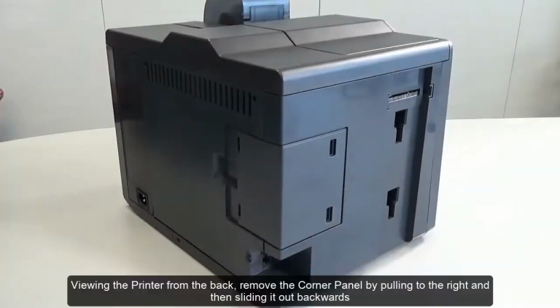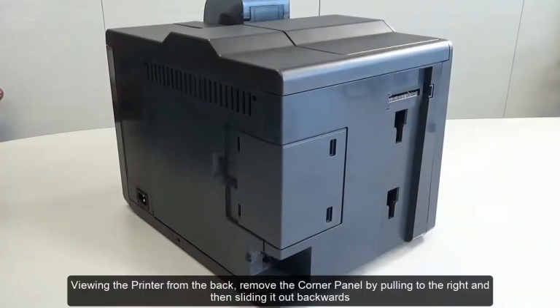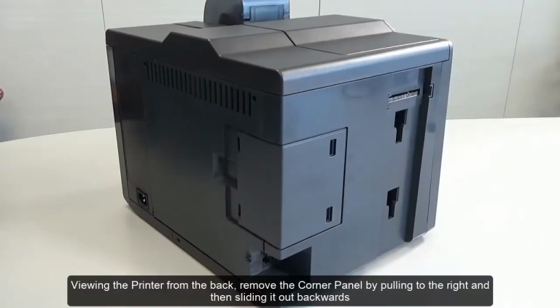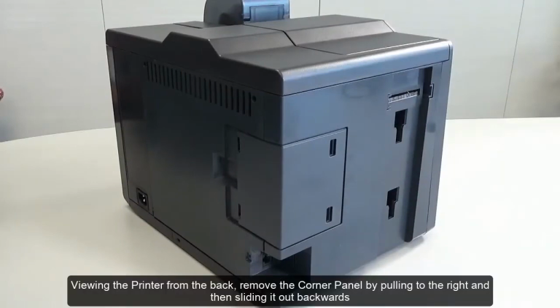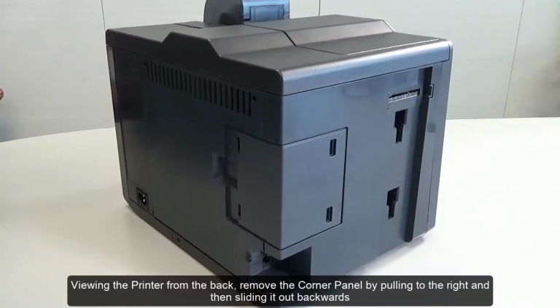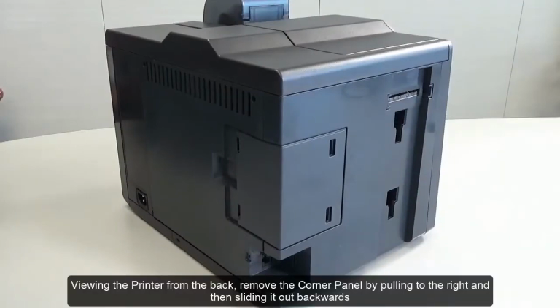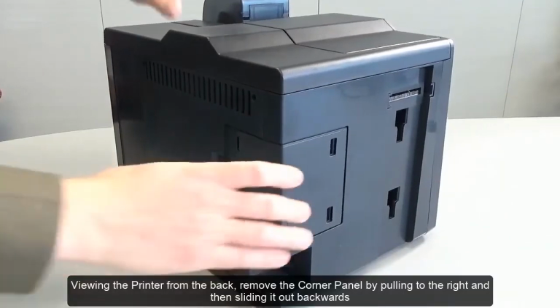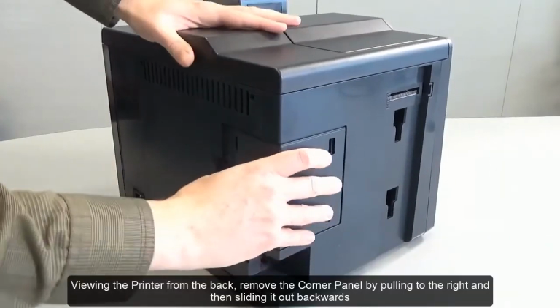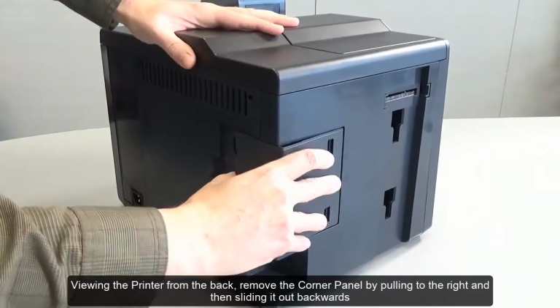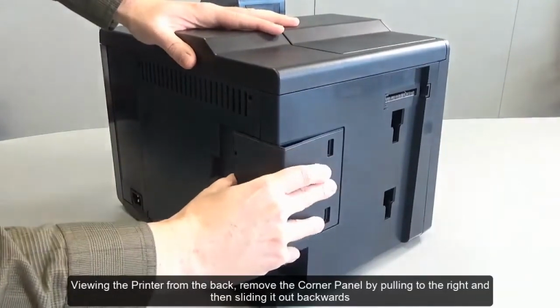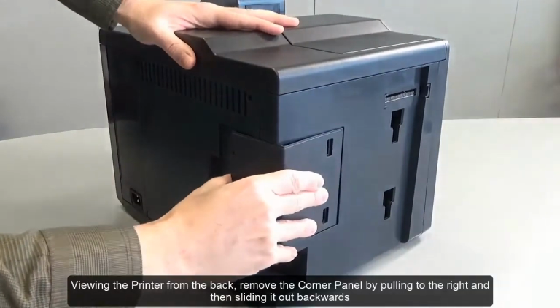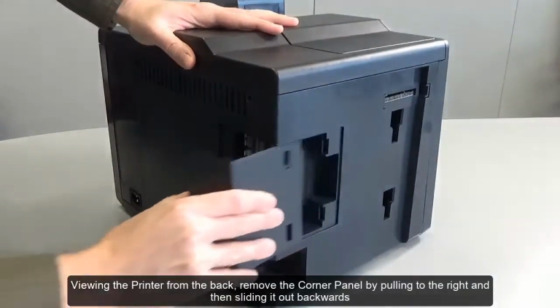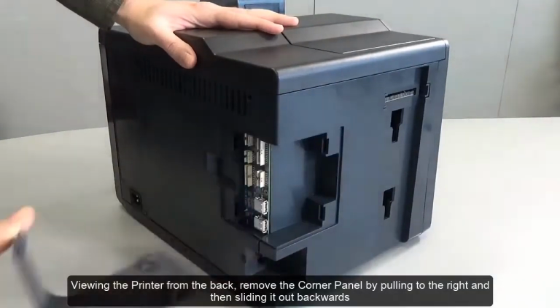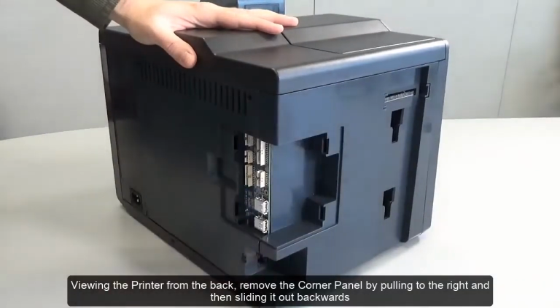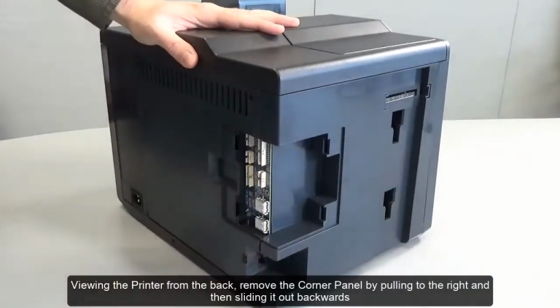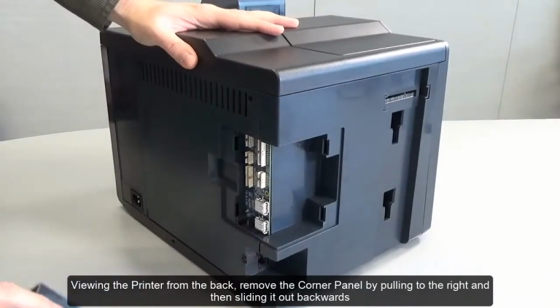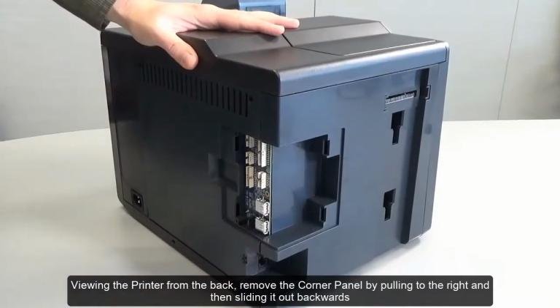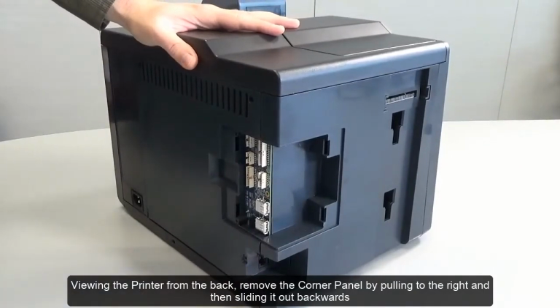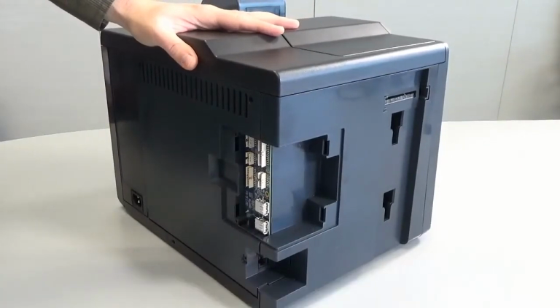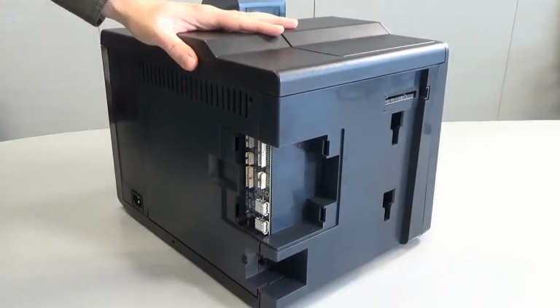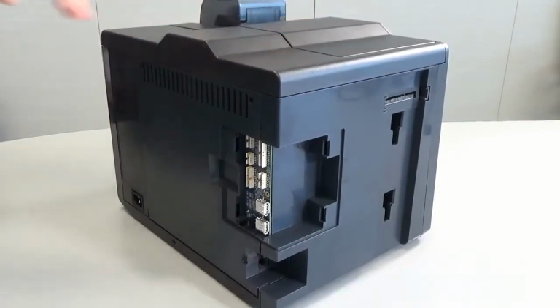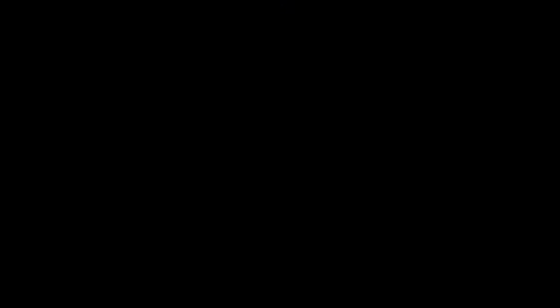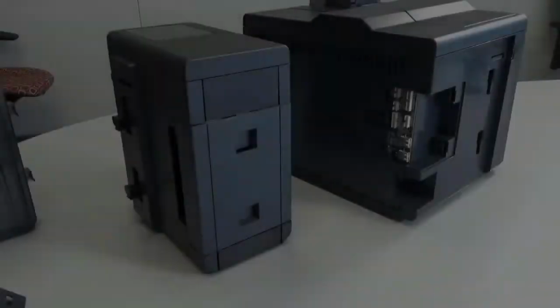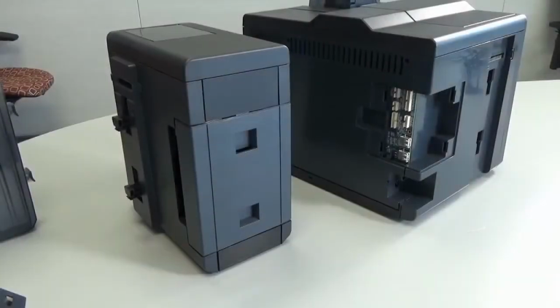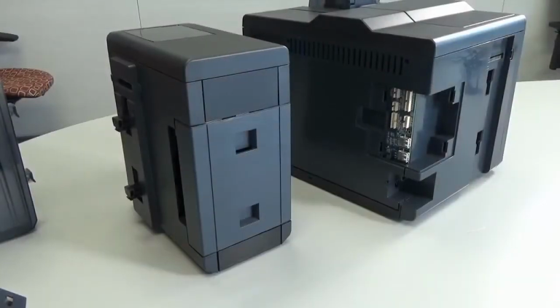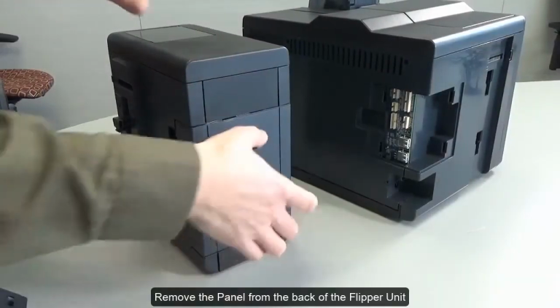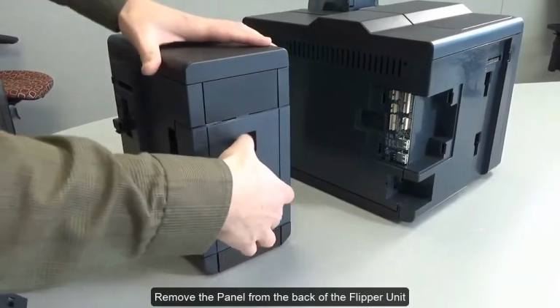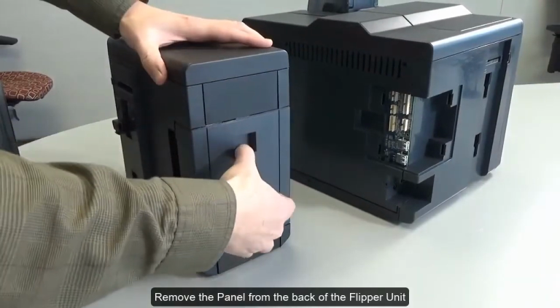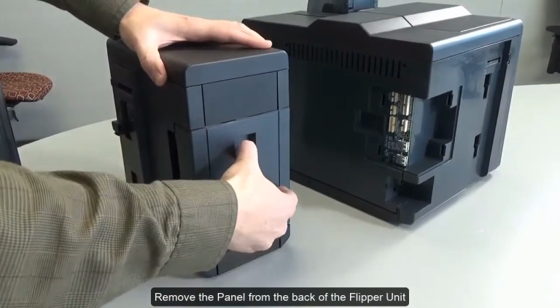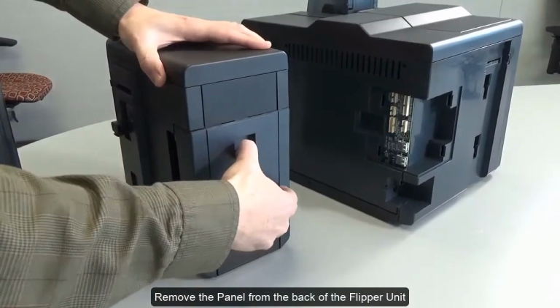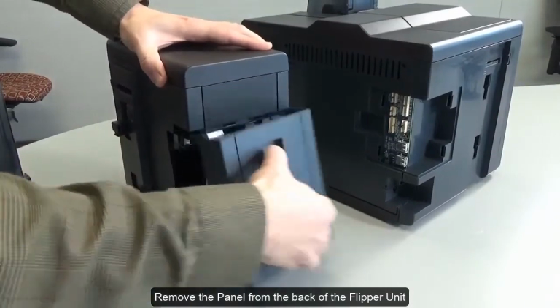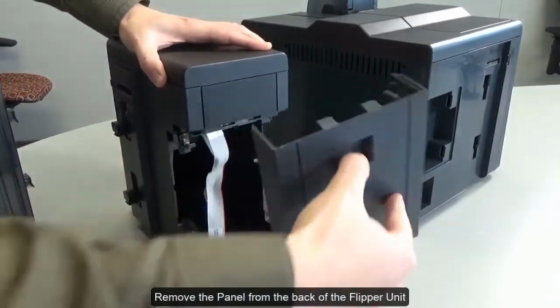Viewing the printer from the back, remove the corner panel by pulling to the right and then sliding it out backwards. Remove the panel from the back of the flipper unit.